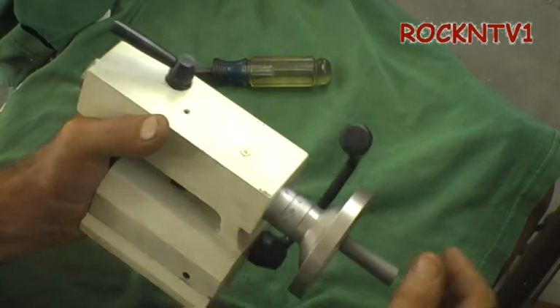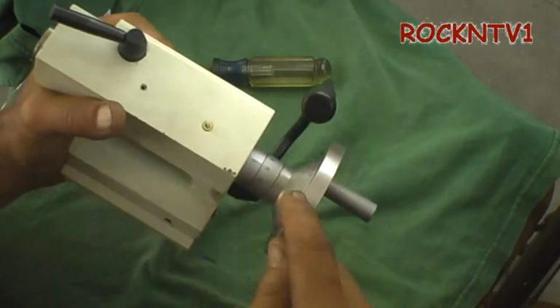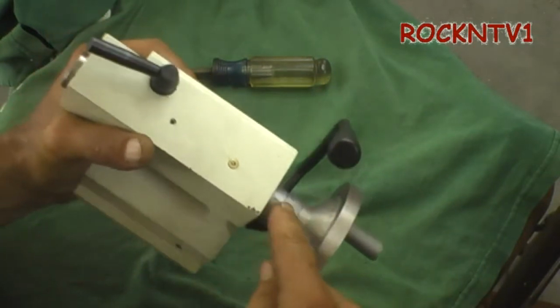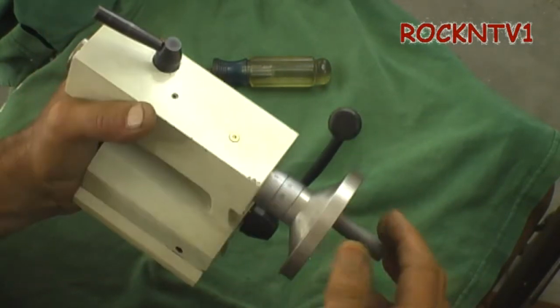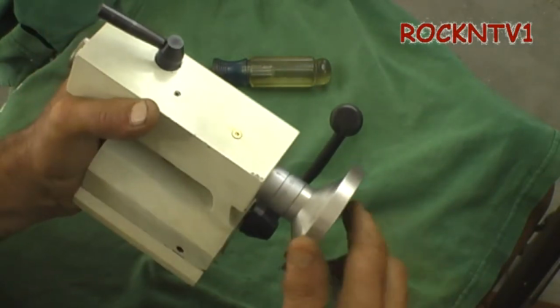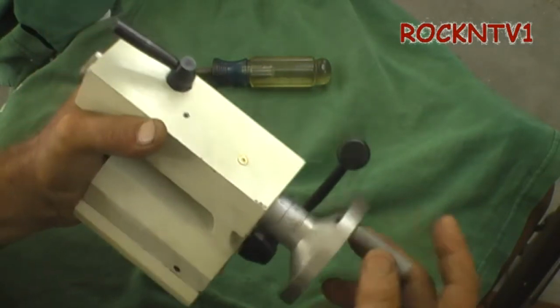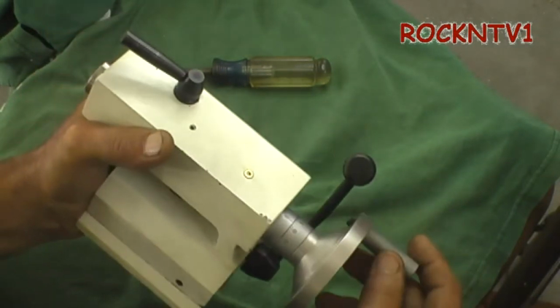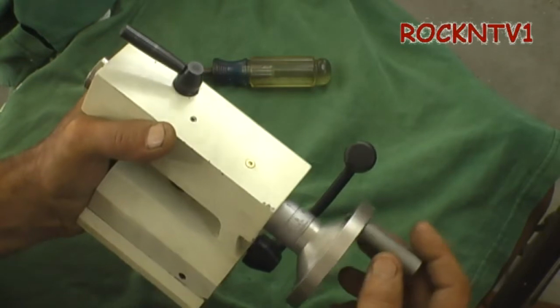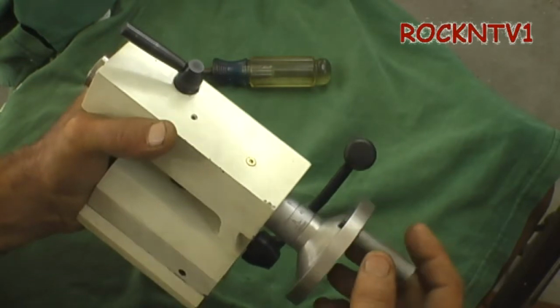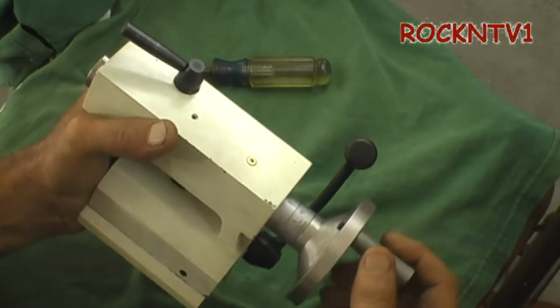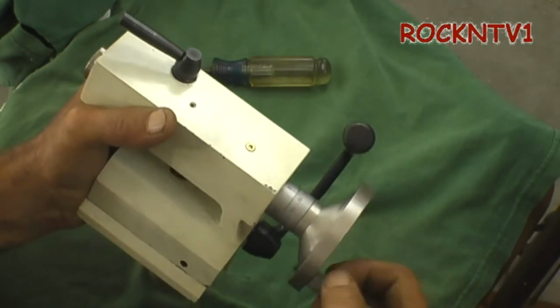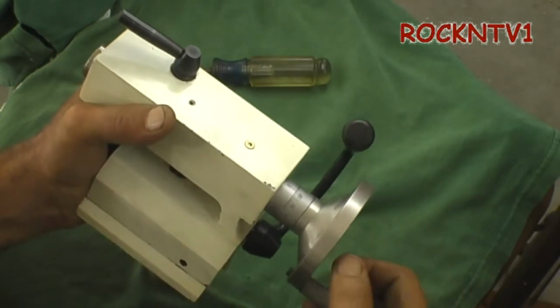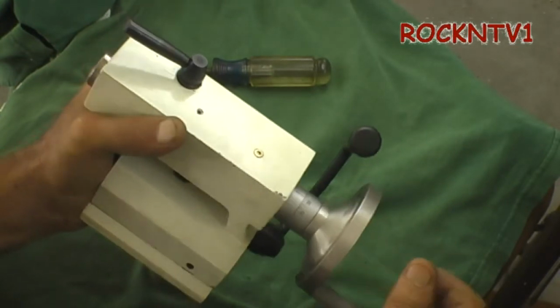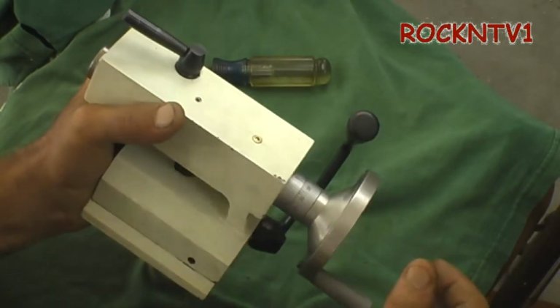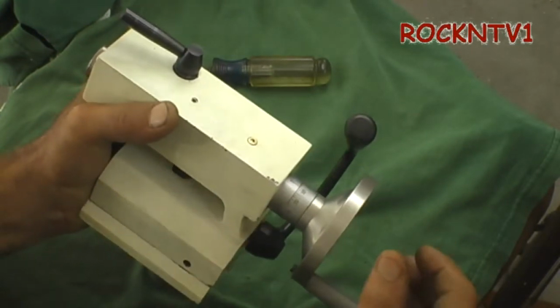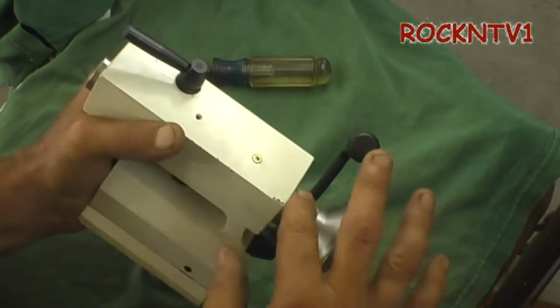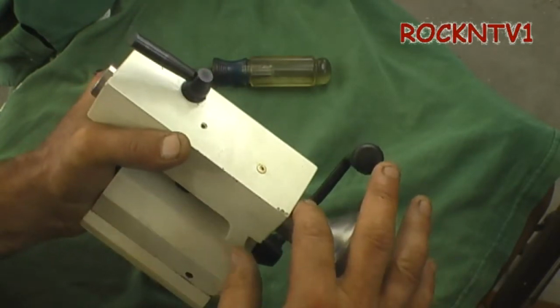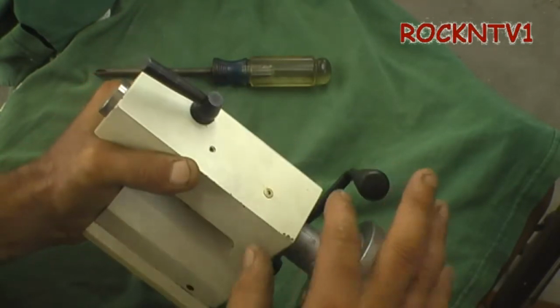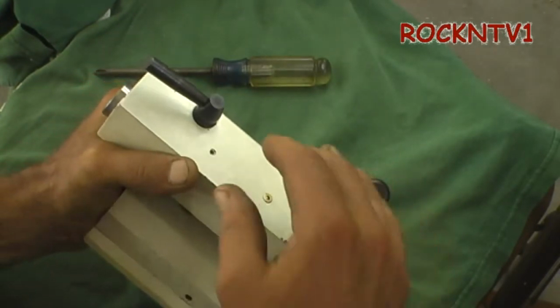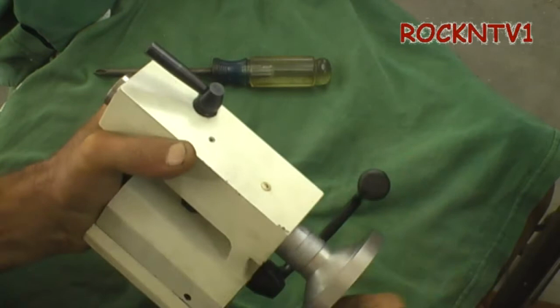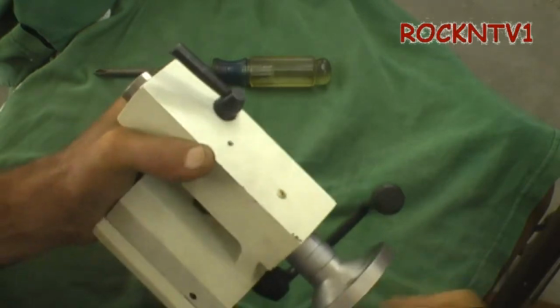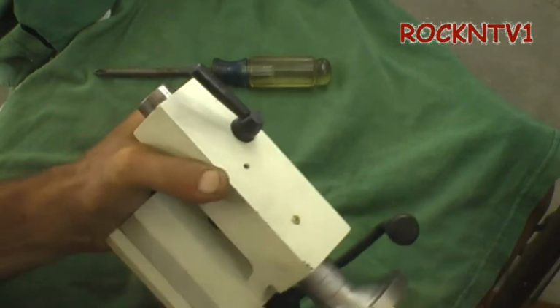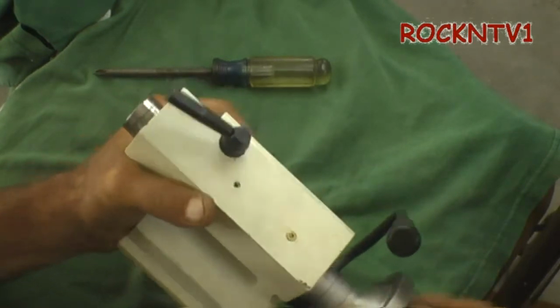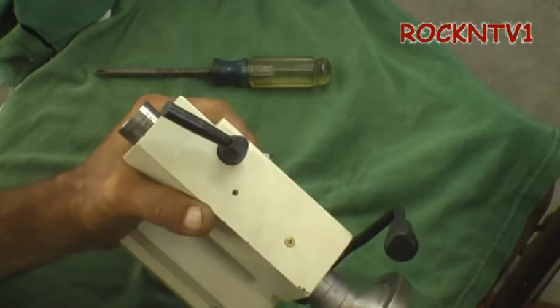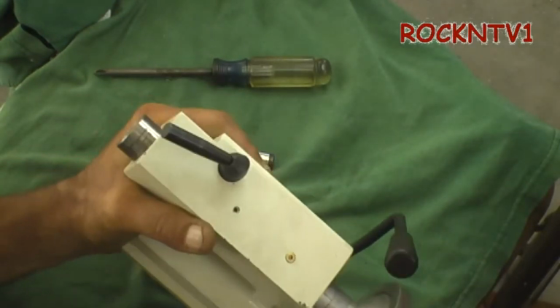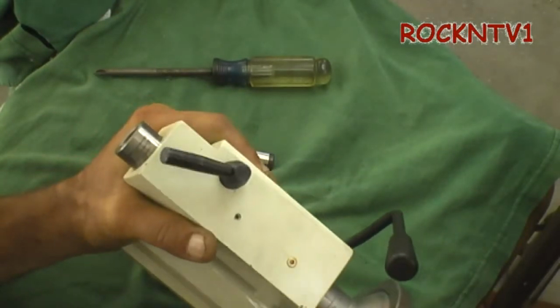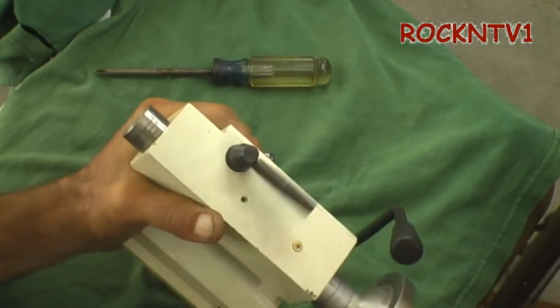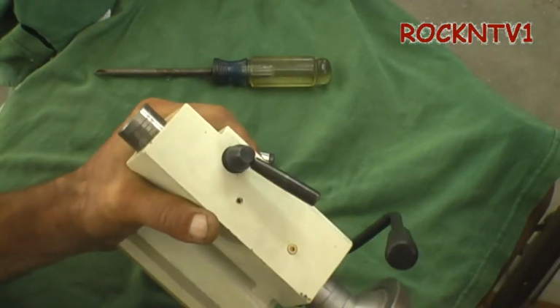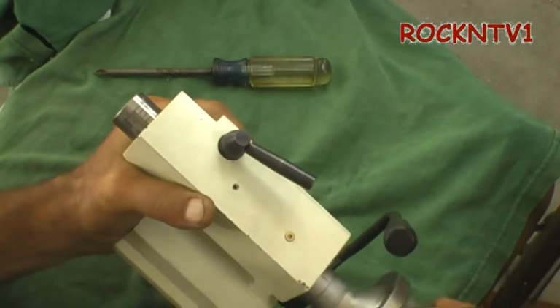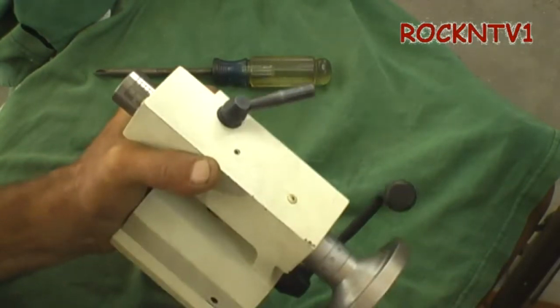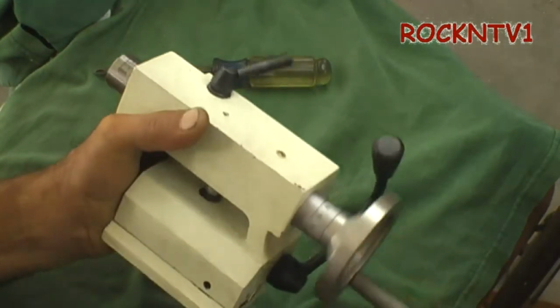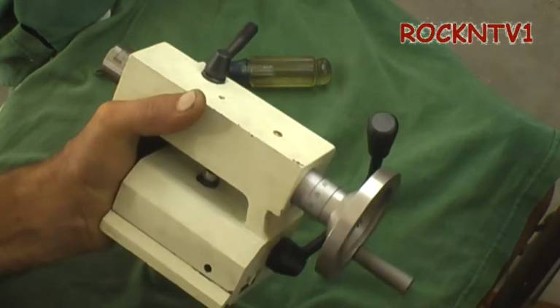It has the micrometer built right onto it, and metric back here, and up on the front it has the inch graduations and the millimeter graduations.